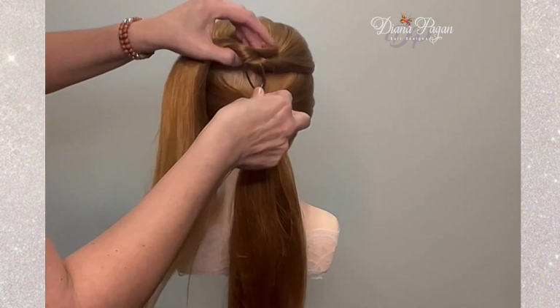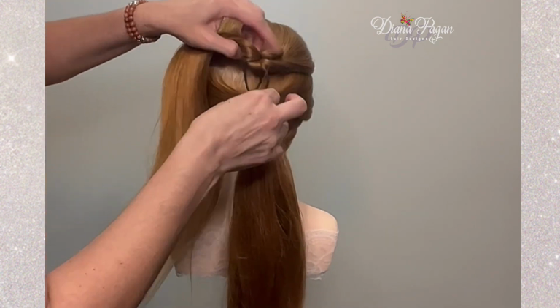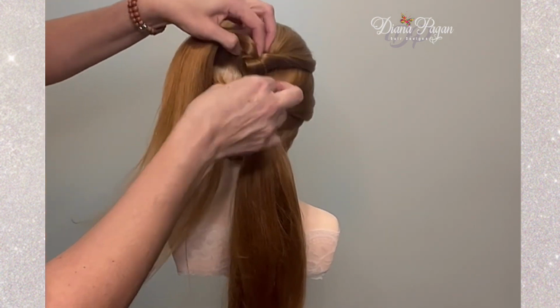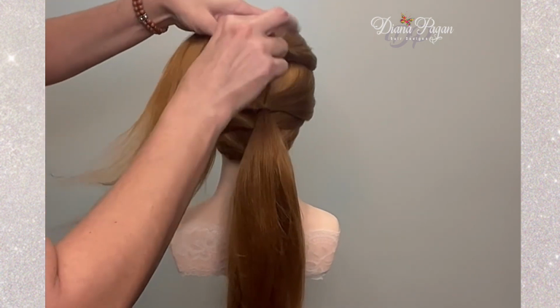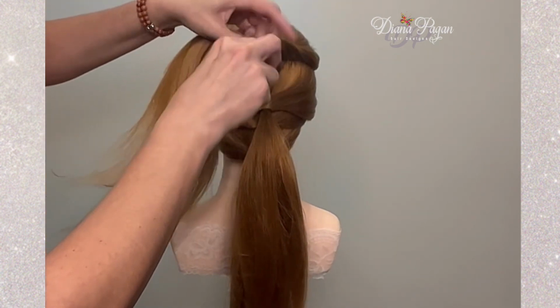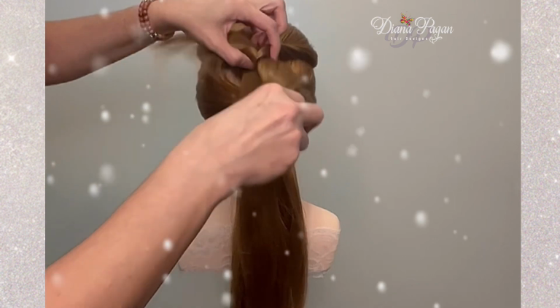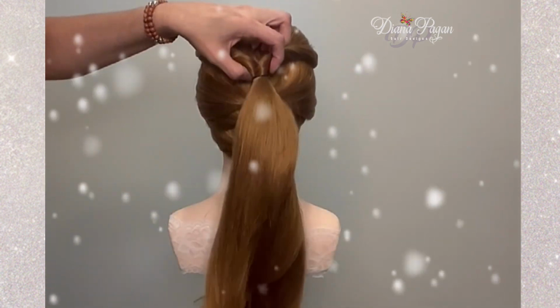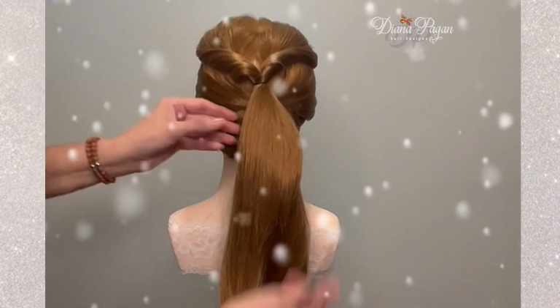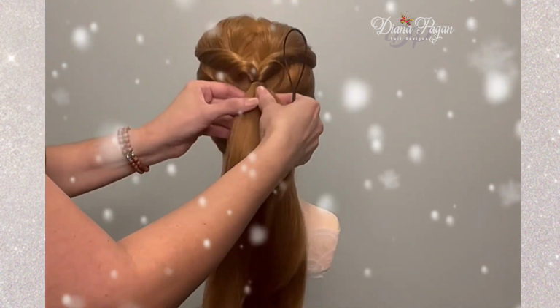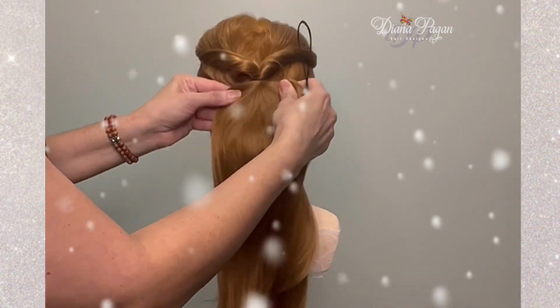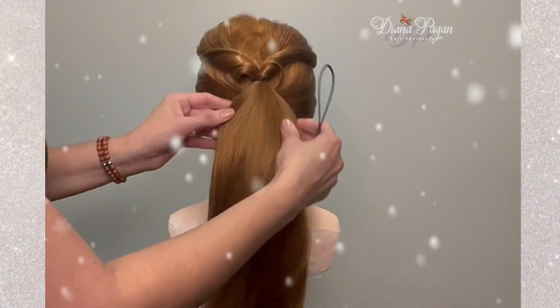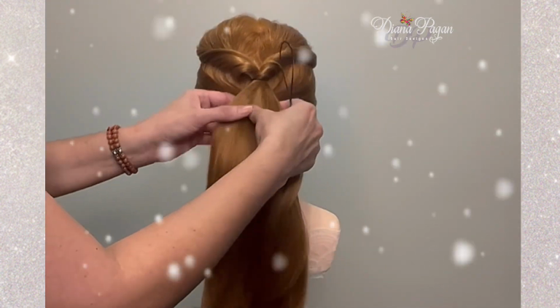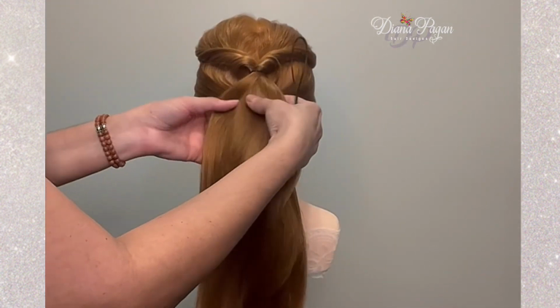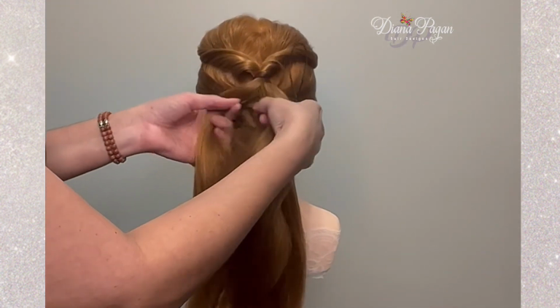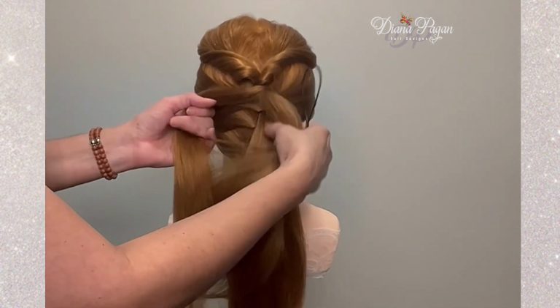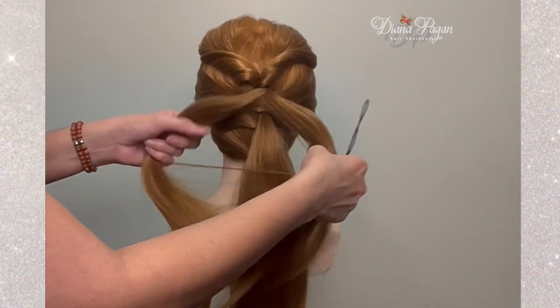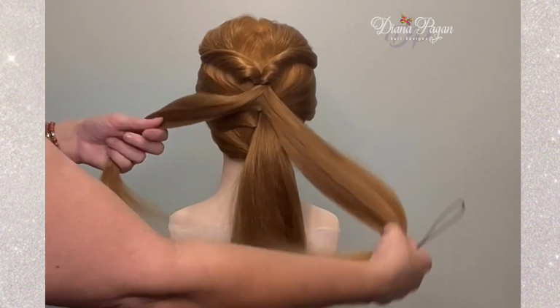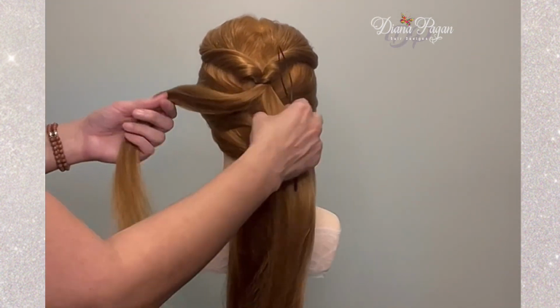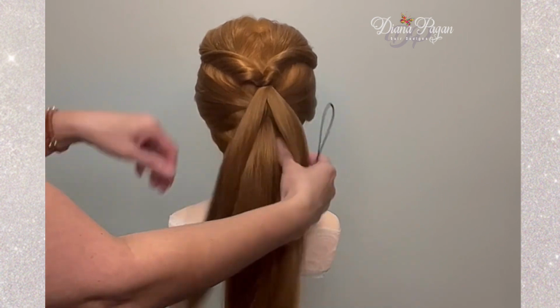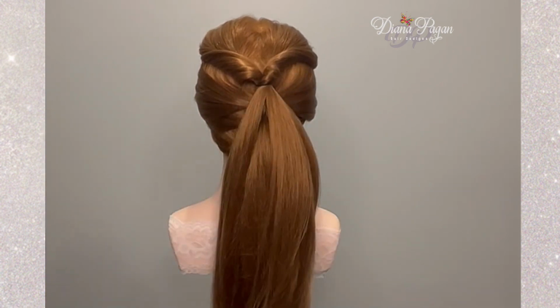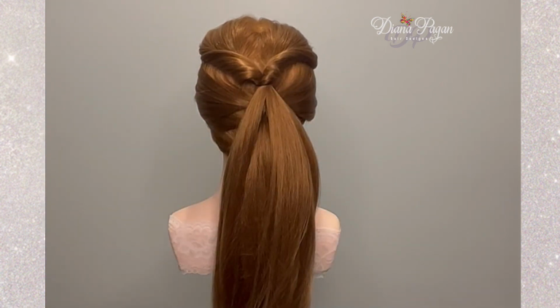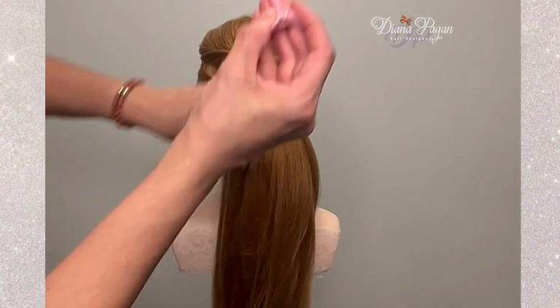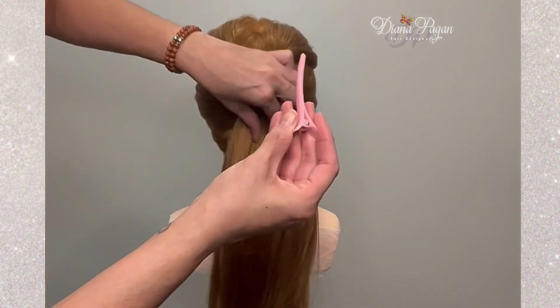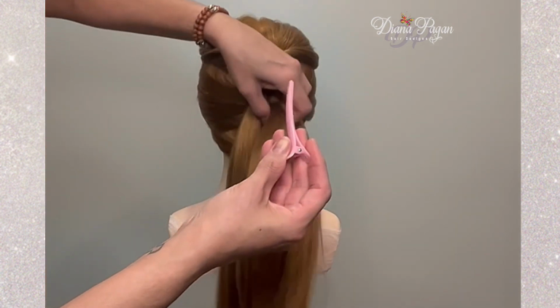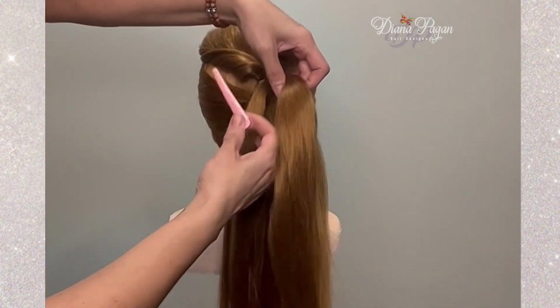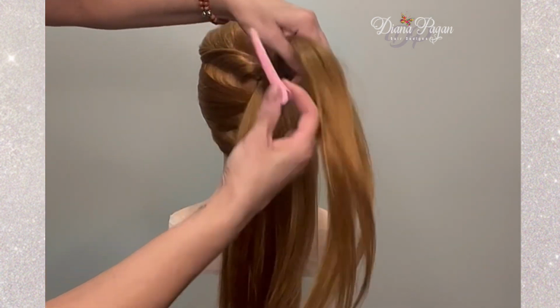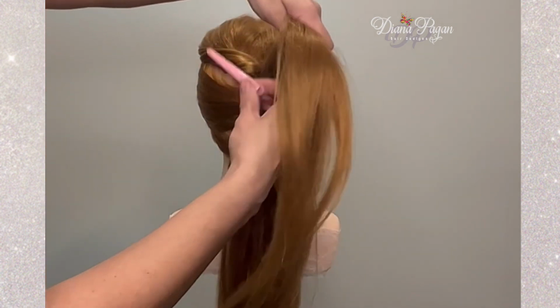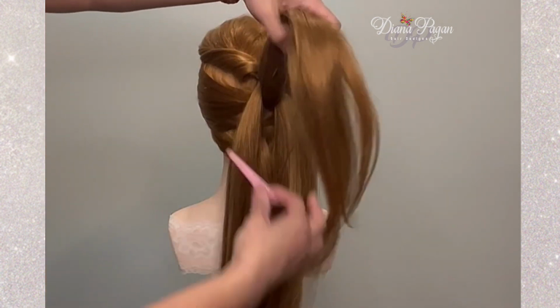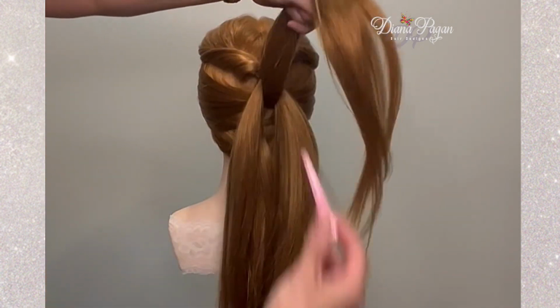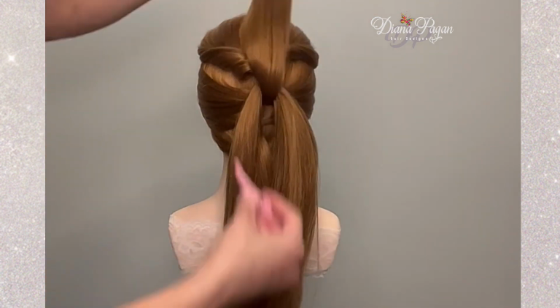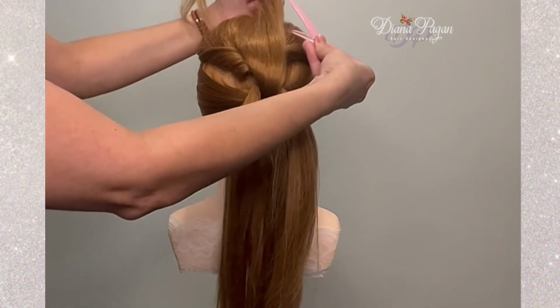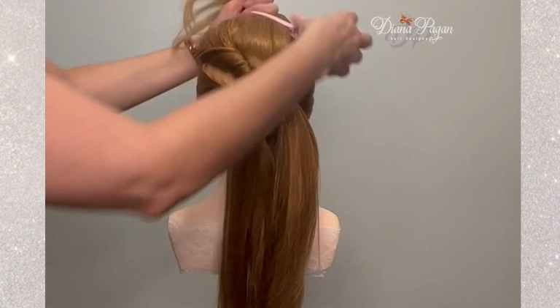This hairstyle is inspired by Christmas, which I love. Christmas is my favorite time of year. Everyone is so nice and so sweet, and I hope that your Christmas this year will be everything that you want it to be.